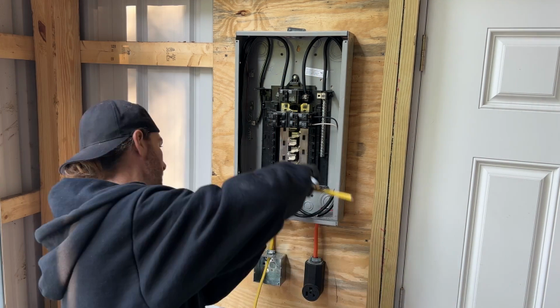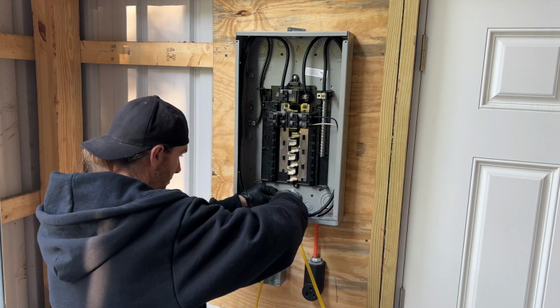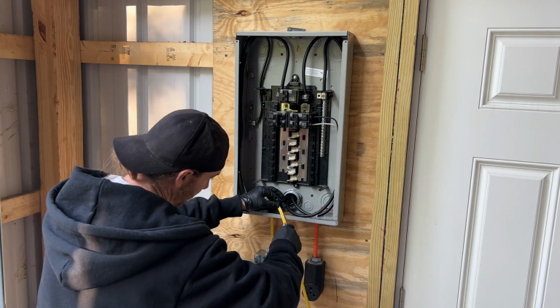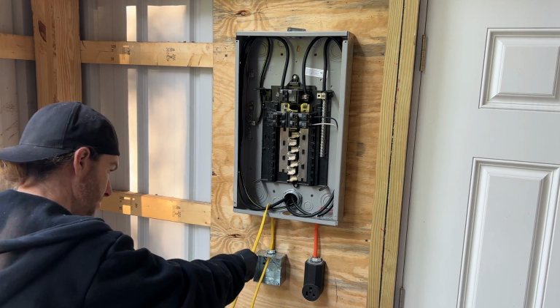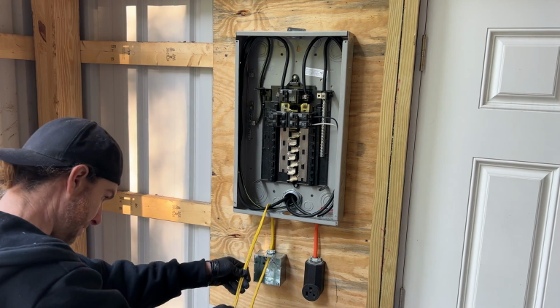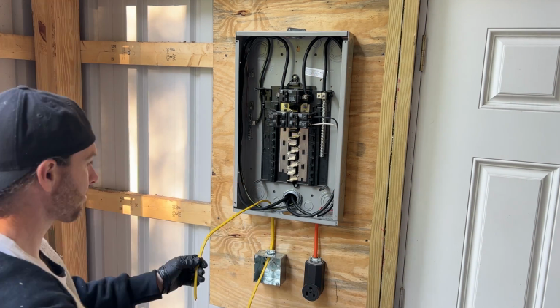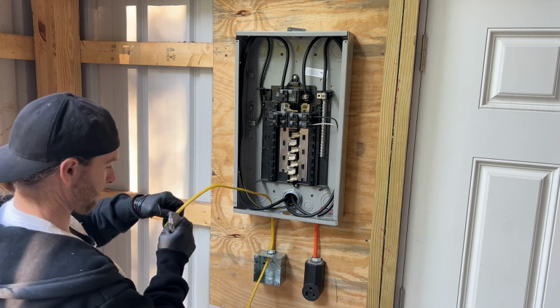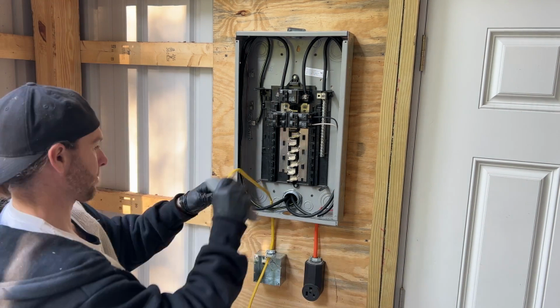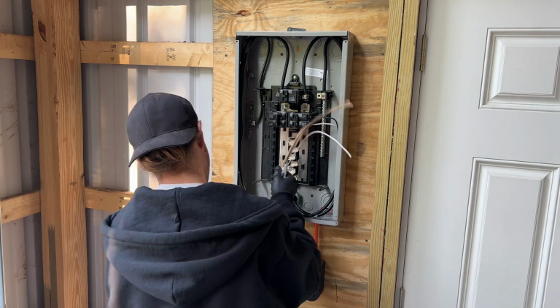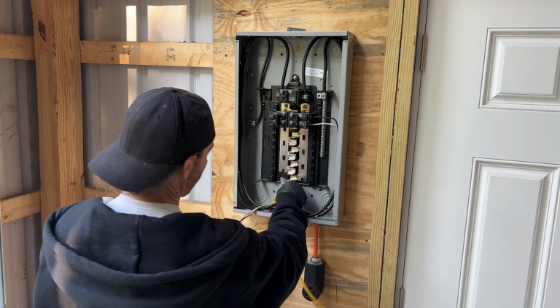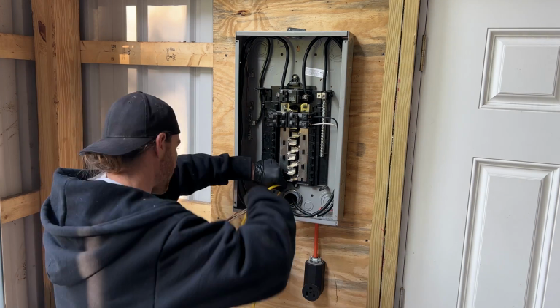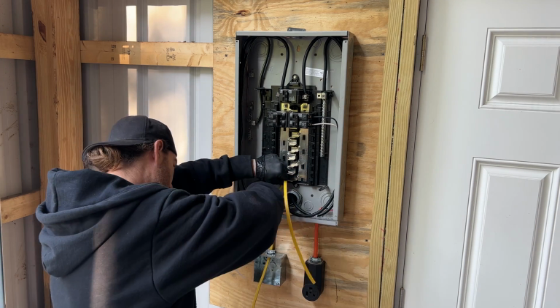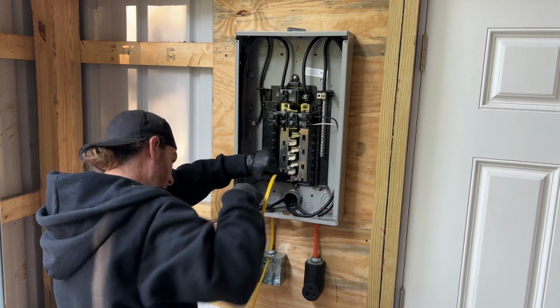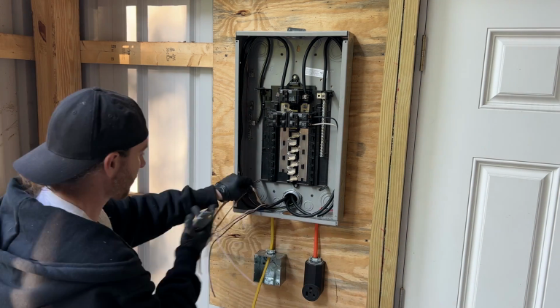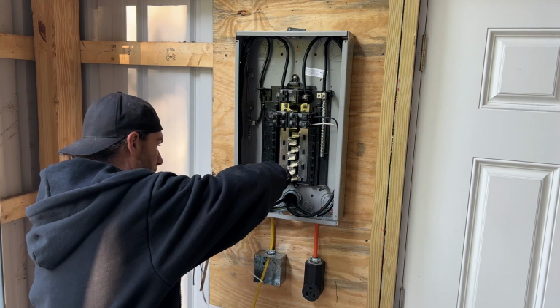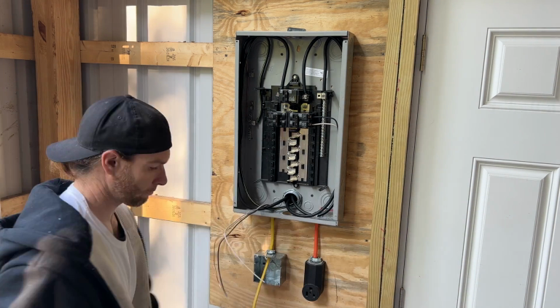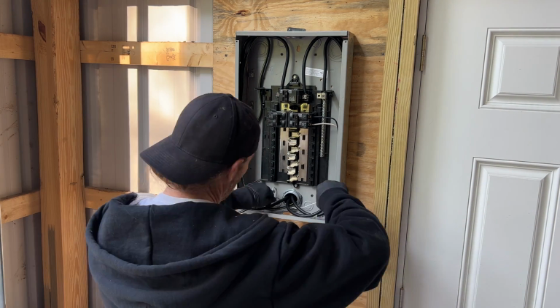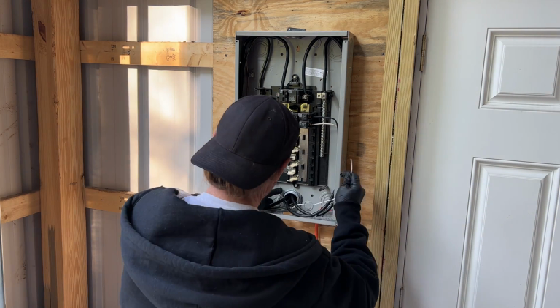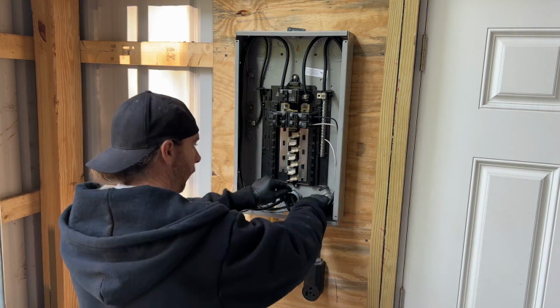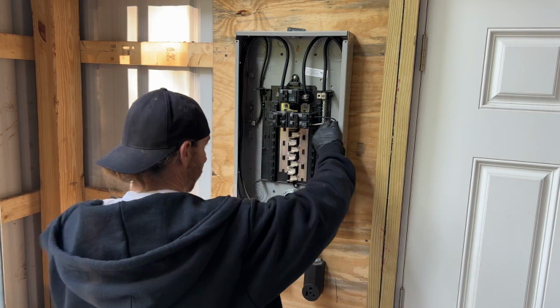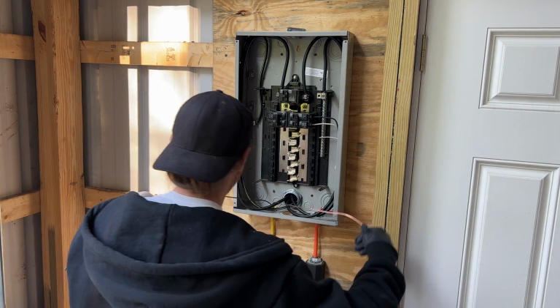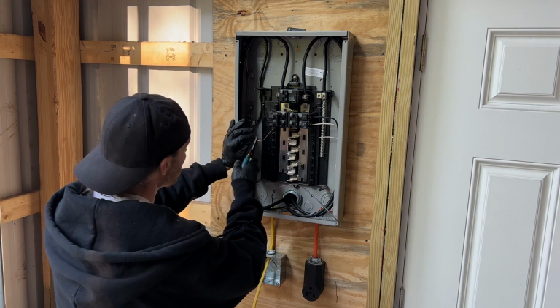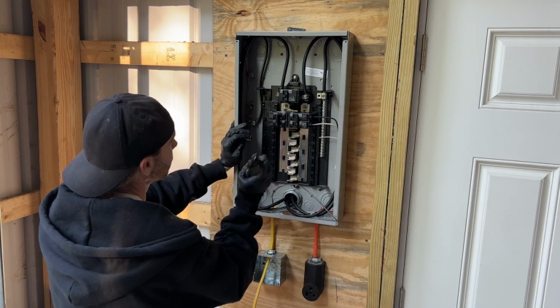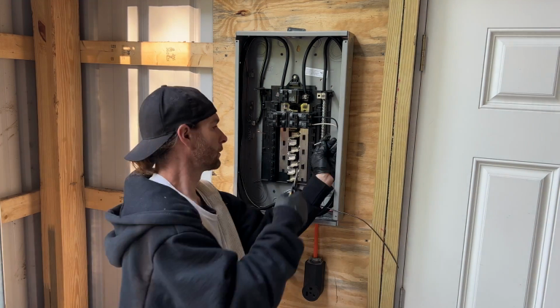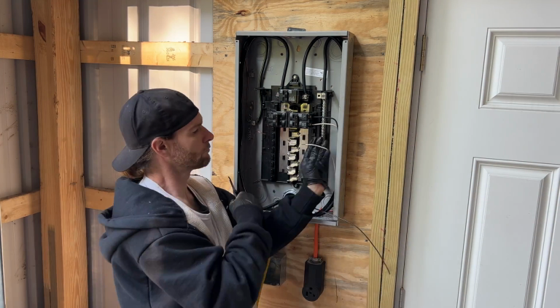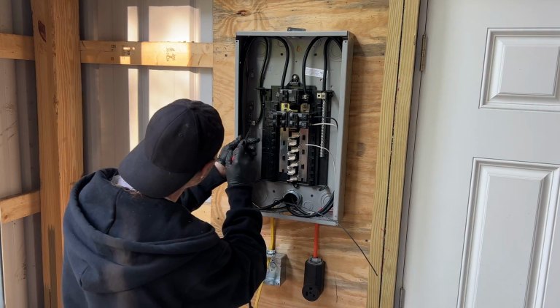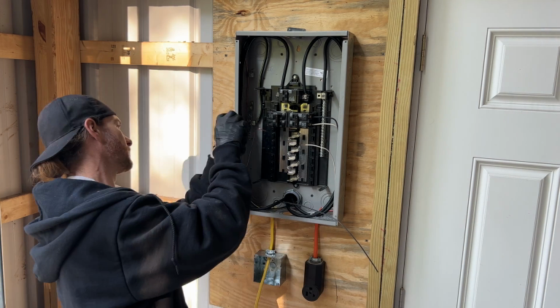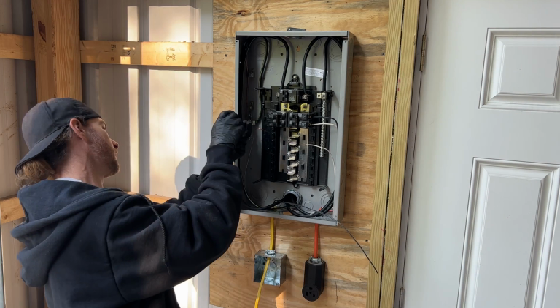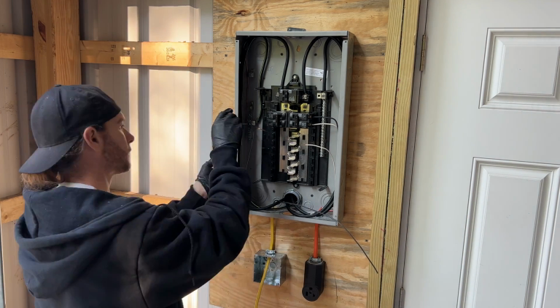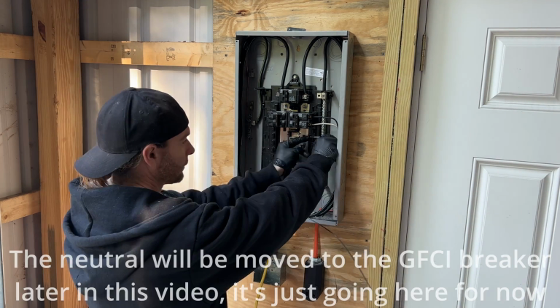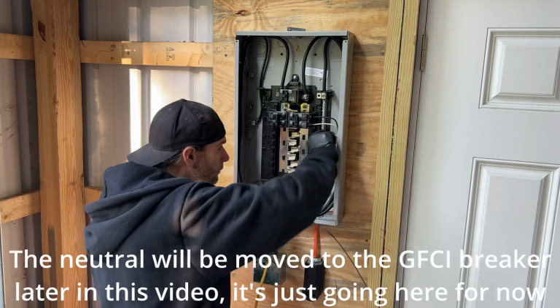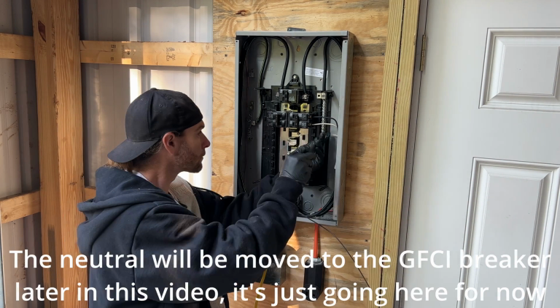Now we're going to cut the wires to the proper length and start stripping them, cutting off everything we don't need. I'm going to properly route the ground and neutral wires to where they need to go and get them stripped and tightened down under the terminals.